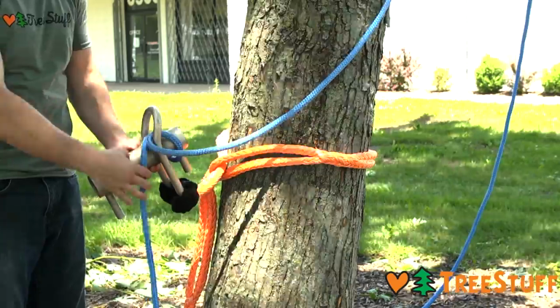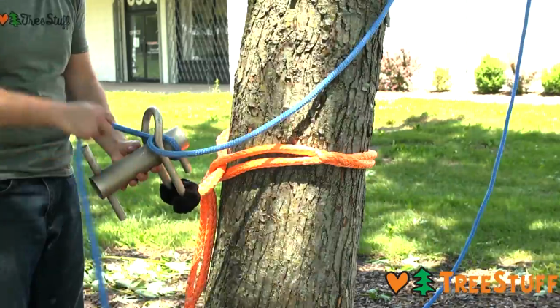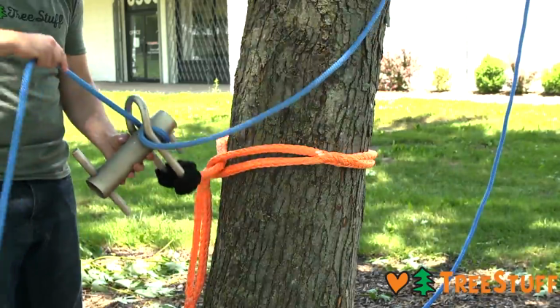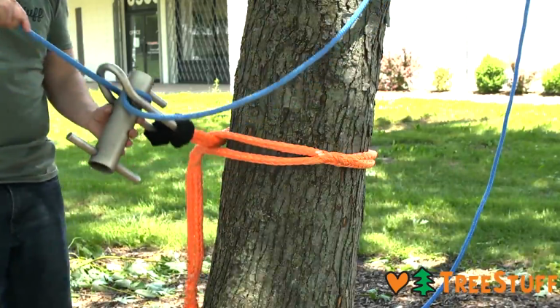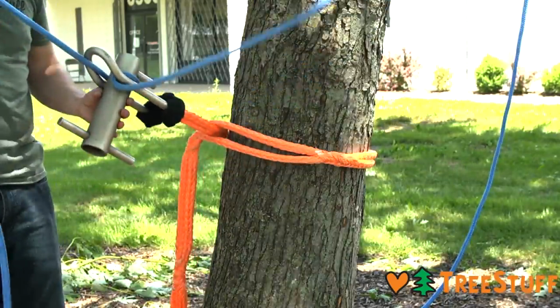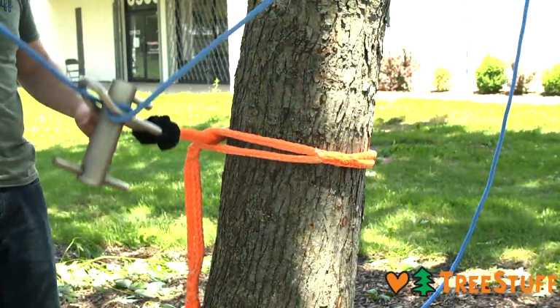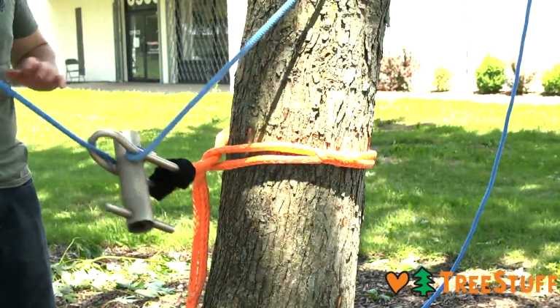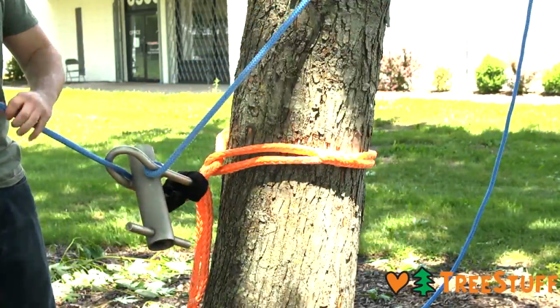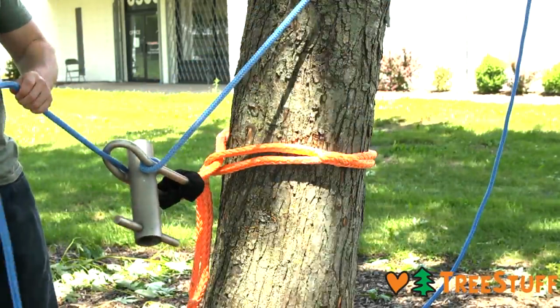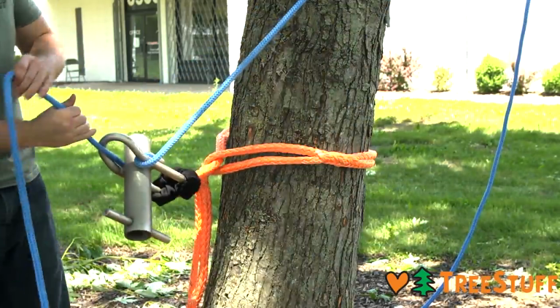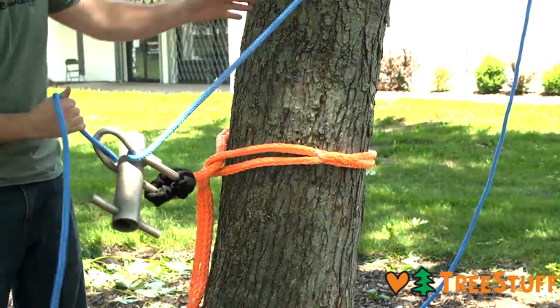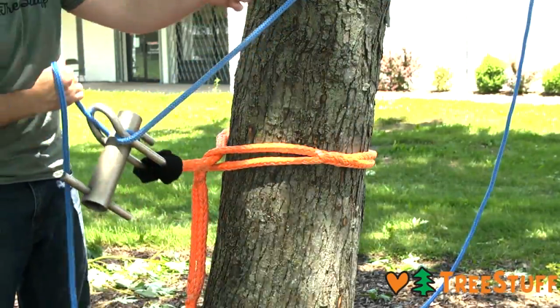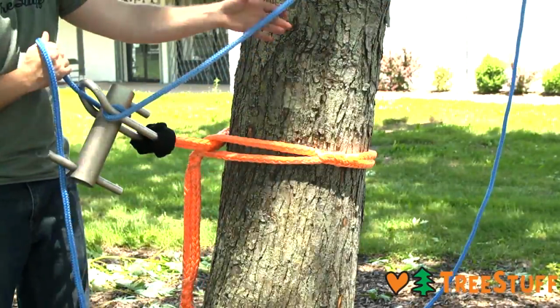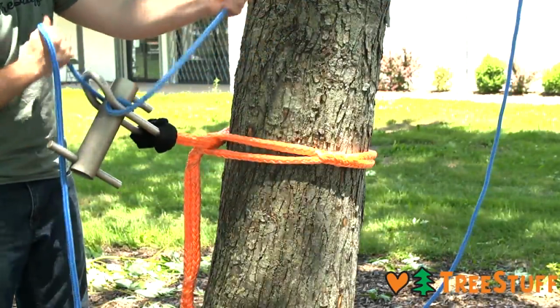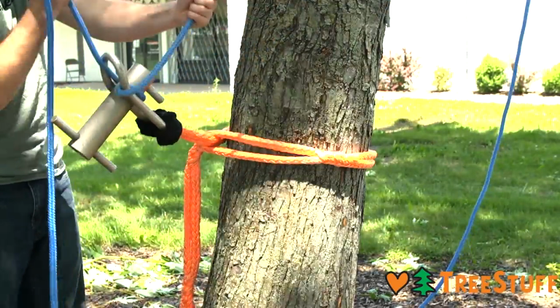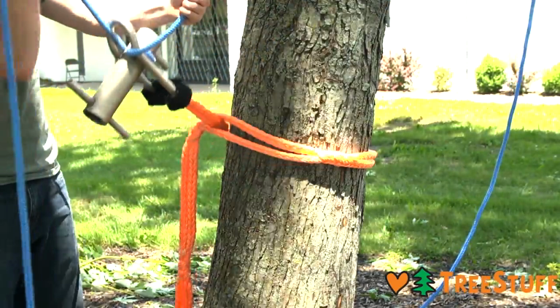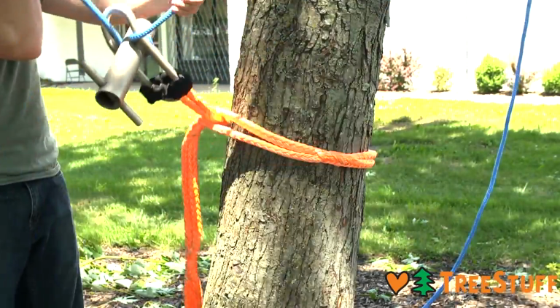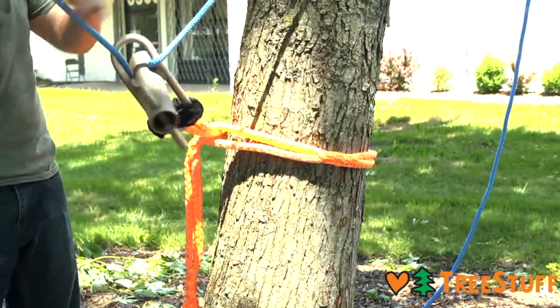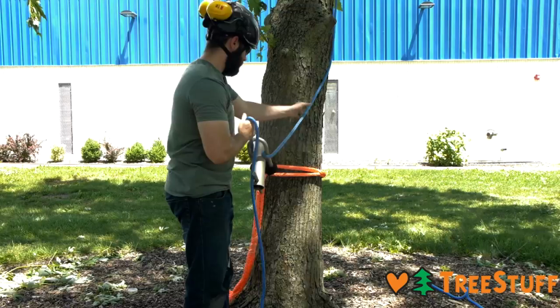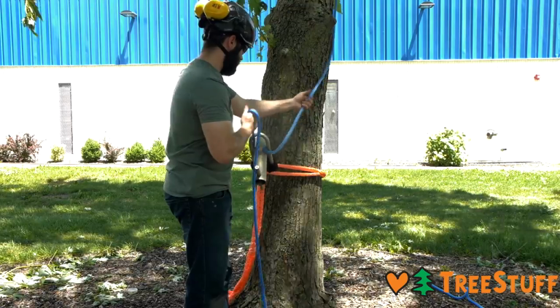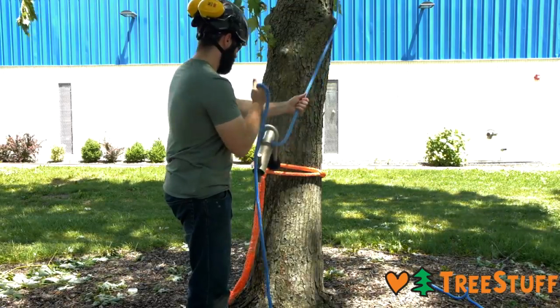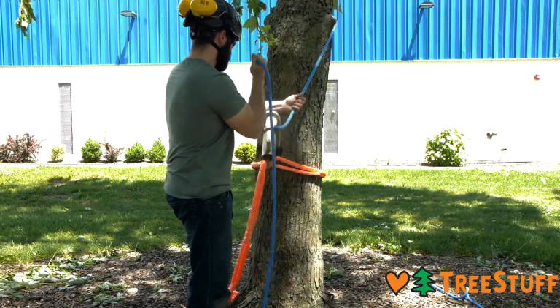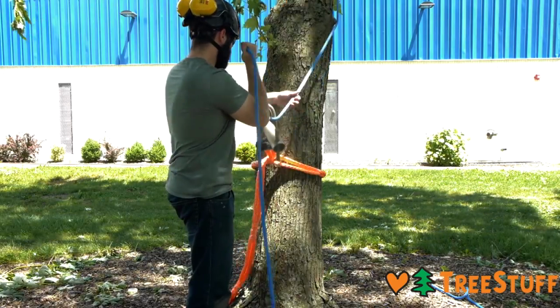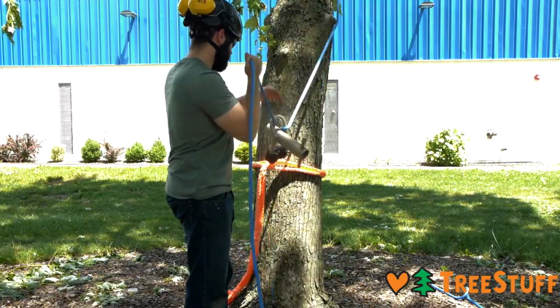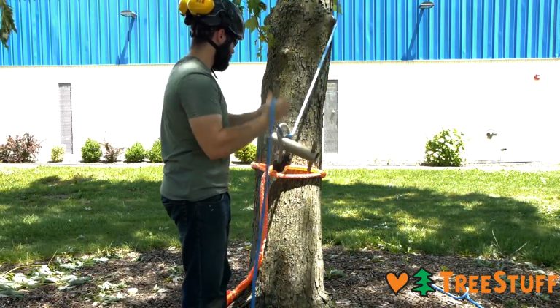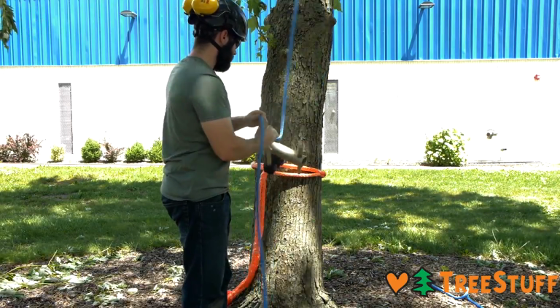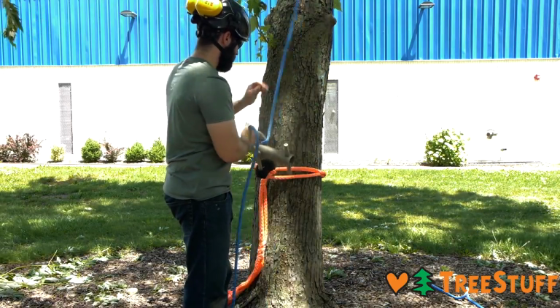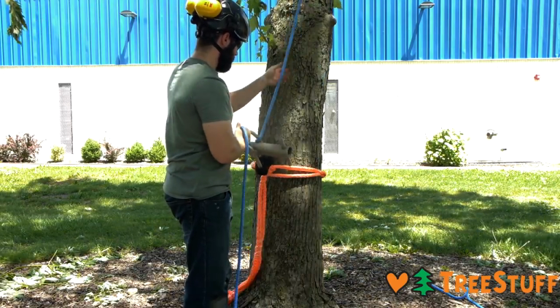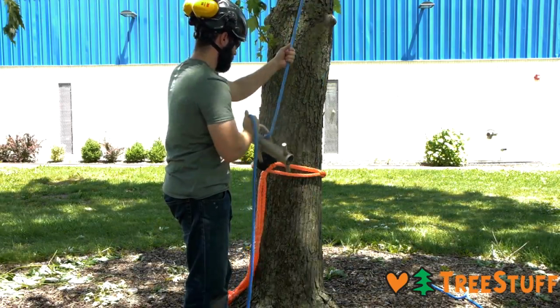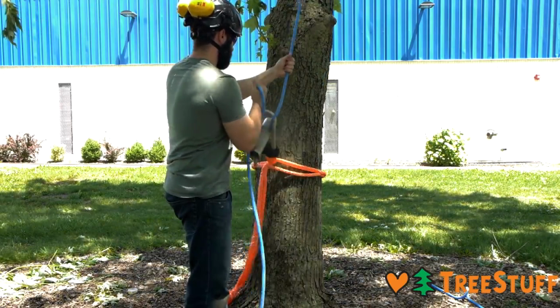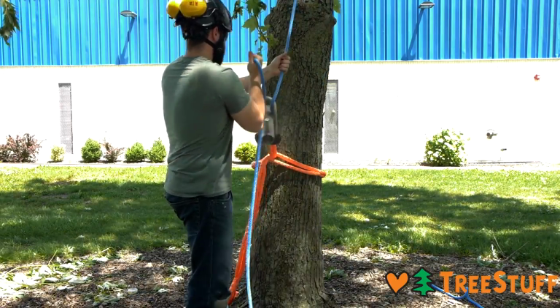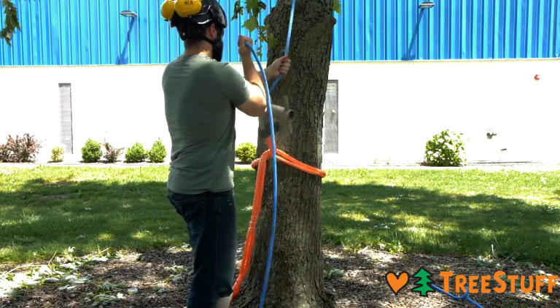Your climber may ask you to remove as much slack as possible. To do this, pull down on the rope end entering the porter wrap while simultaneously pulling up on the end exiting the porter wrap.